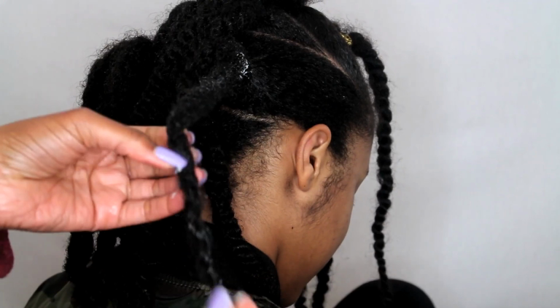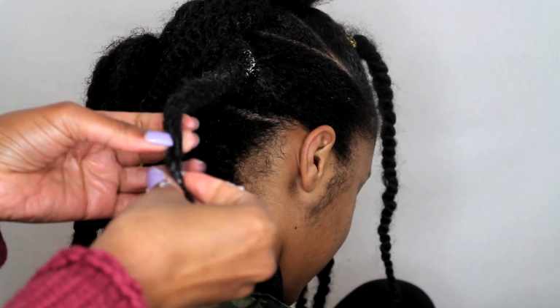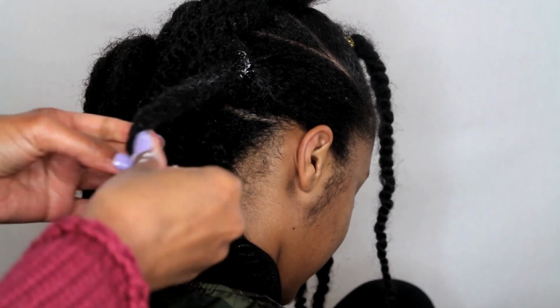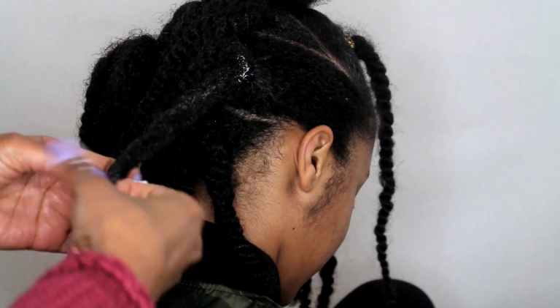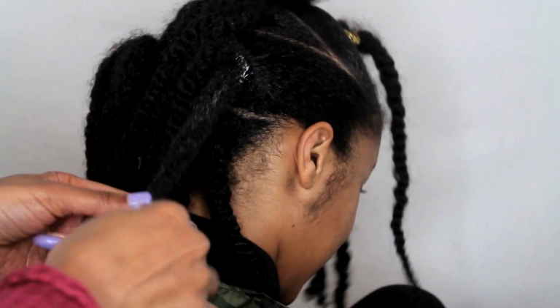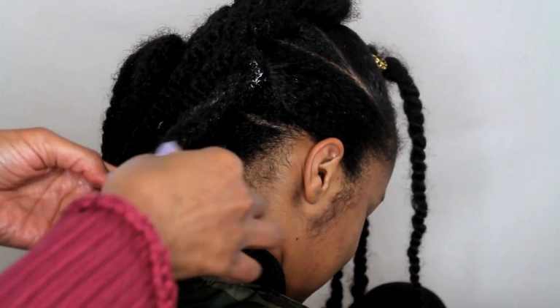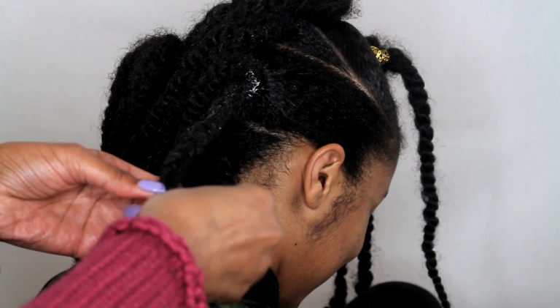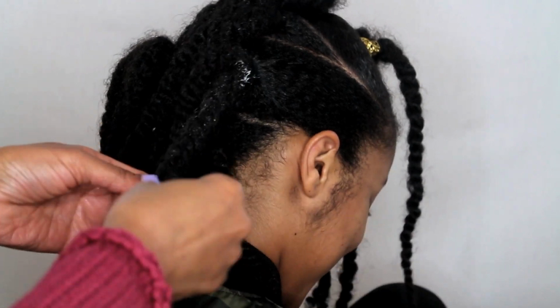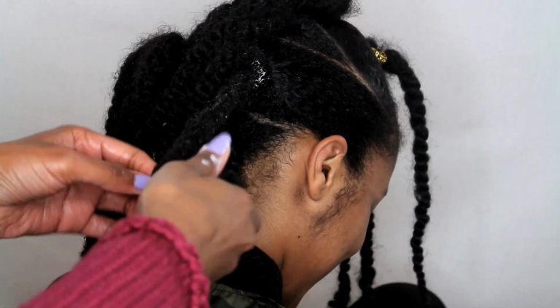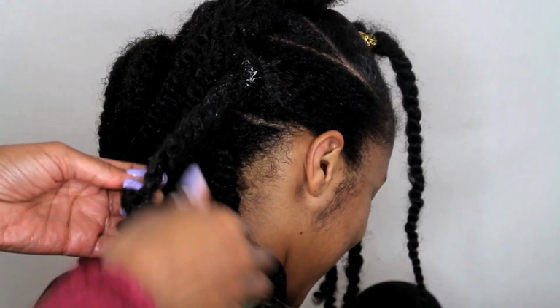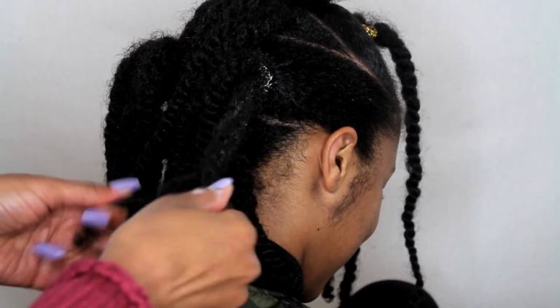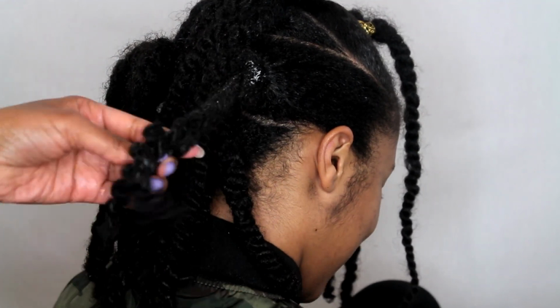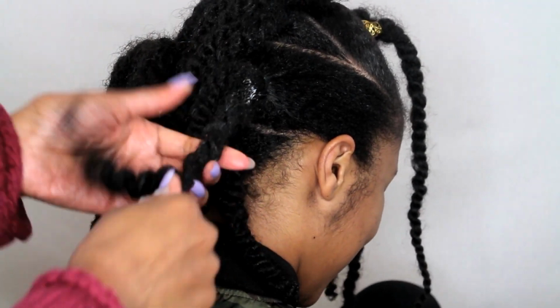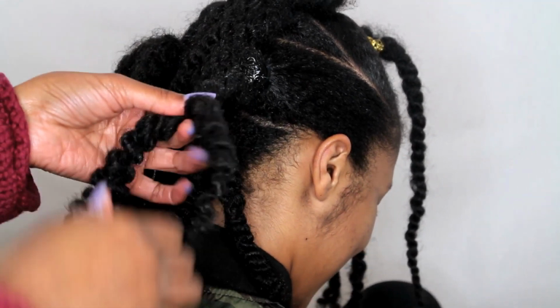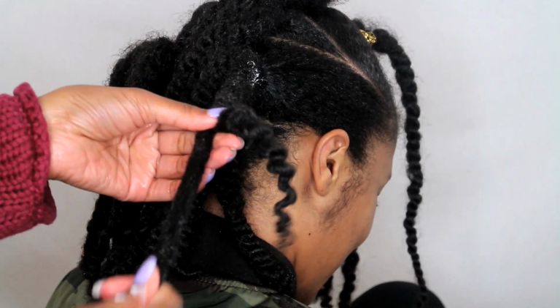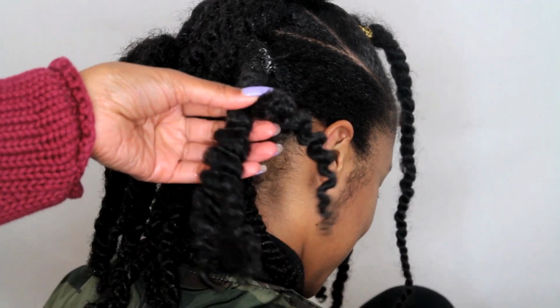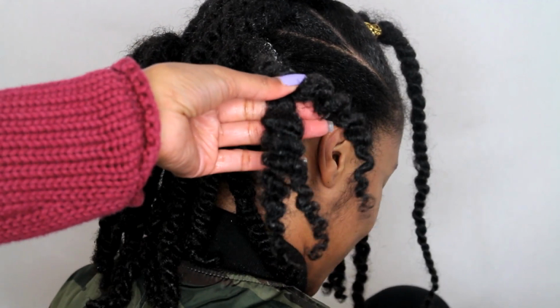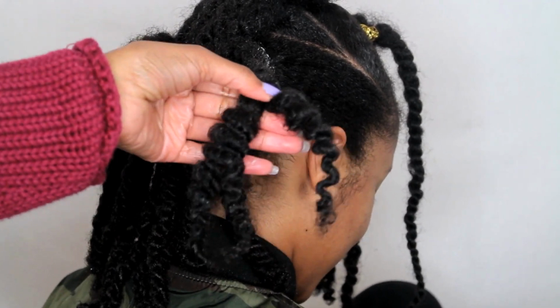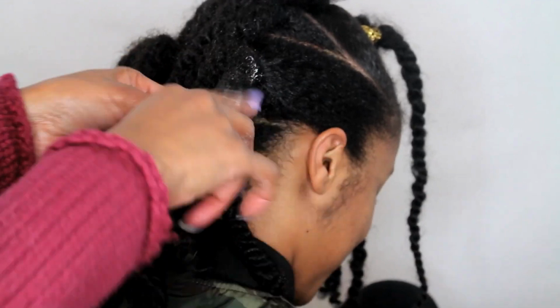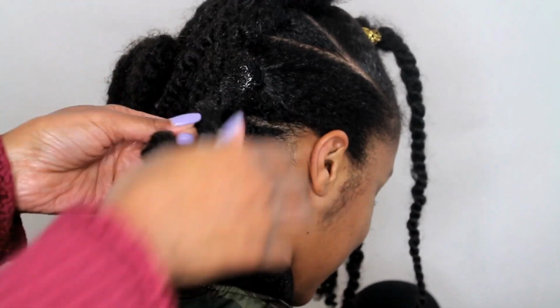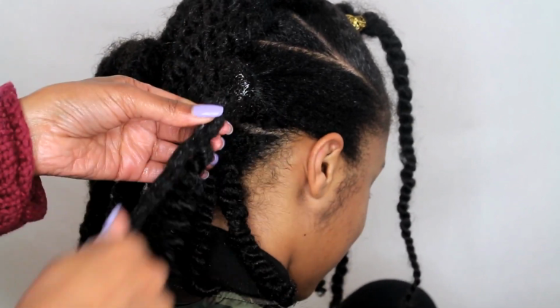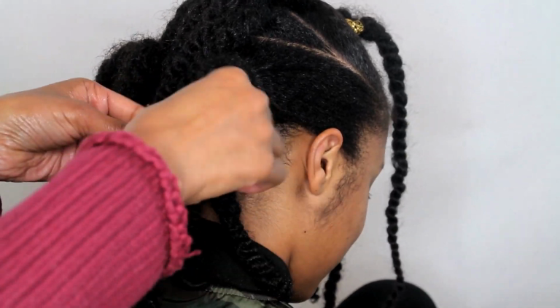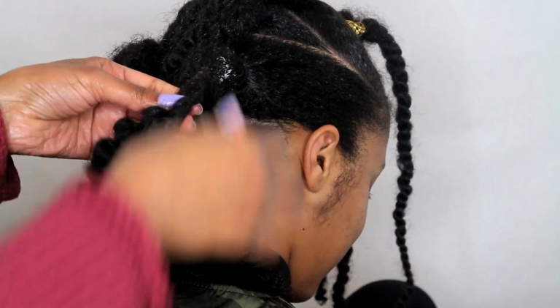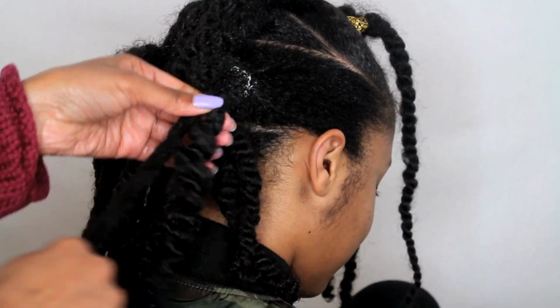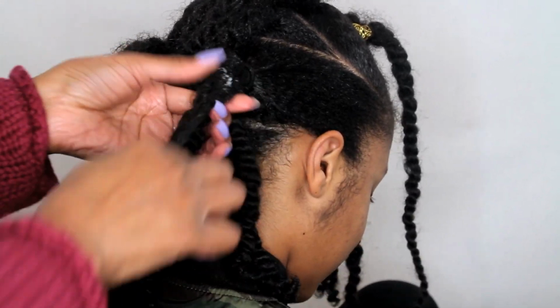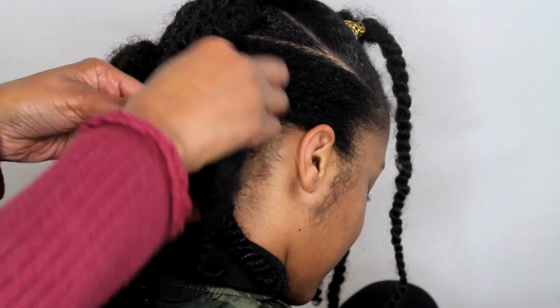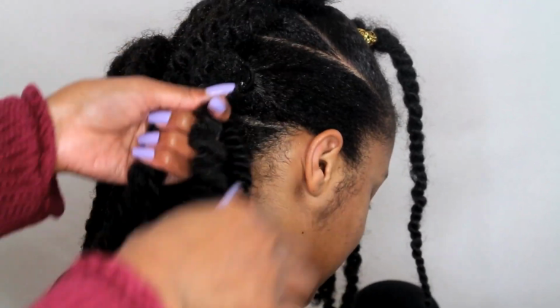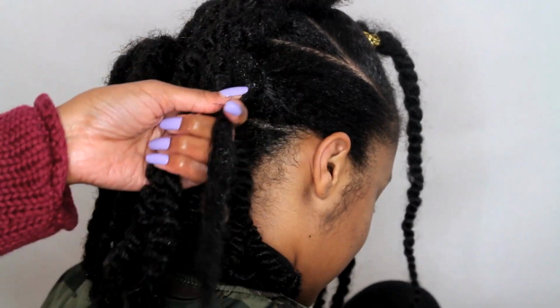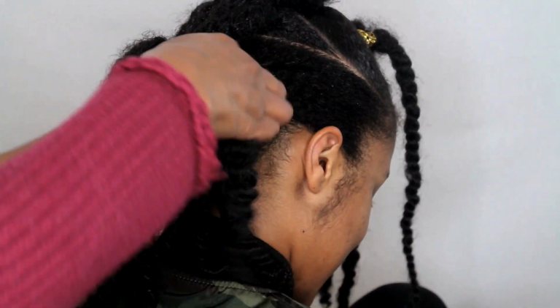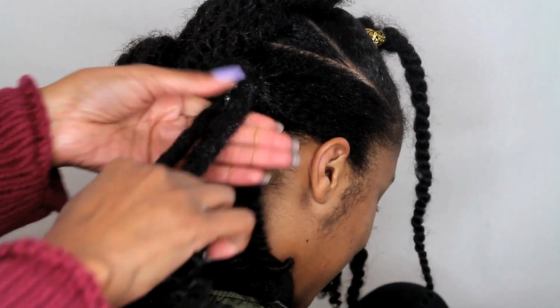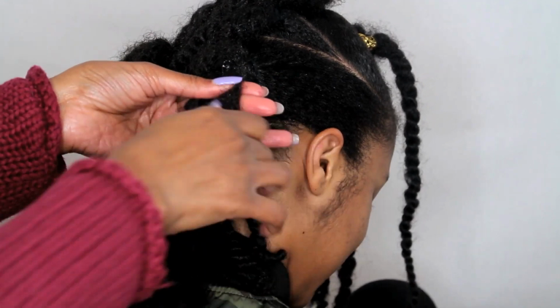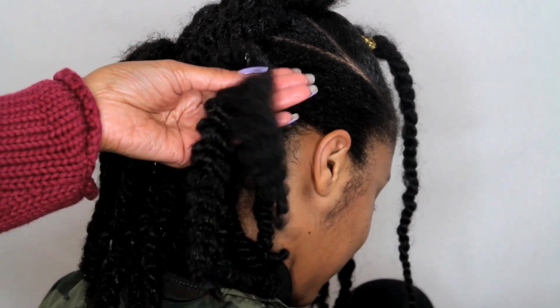Keep in mind, the longer you leave the twists in, the longer this hairstyle can last. I would allow my daughter to wear her hair with the twists in for a week or two, and then wear the twist-out maybe on the very last day before I take the hairstyle down.